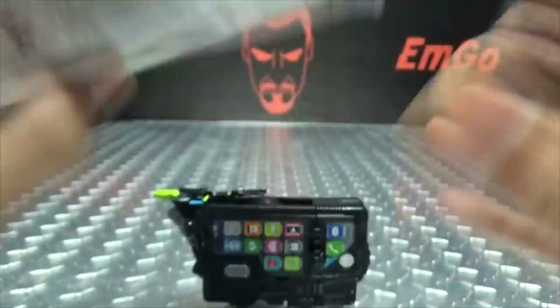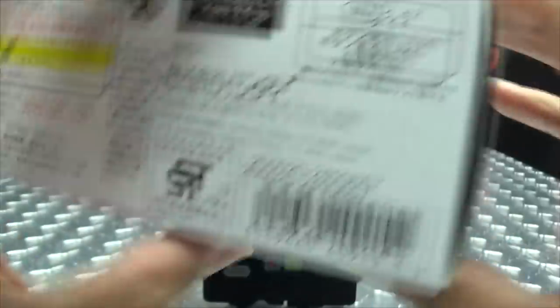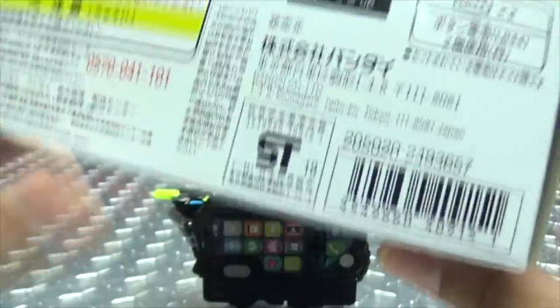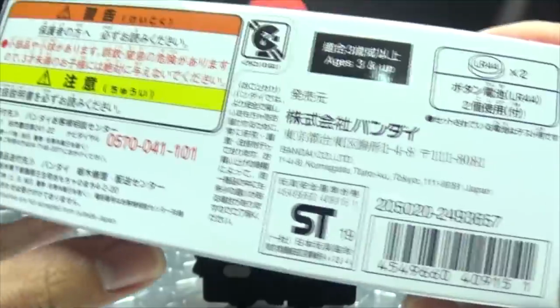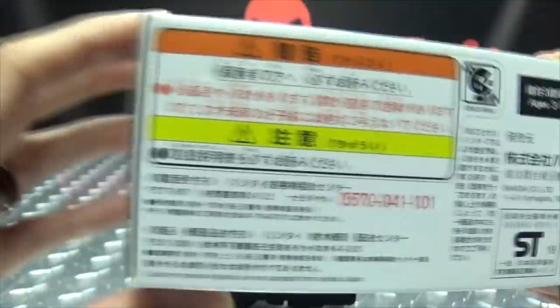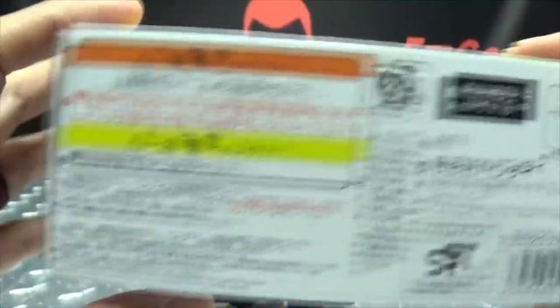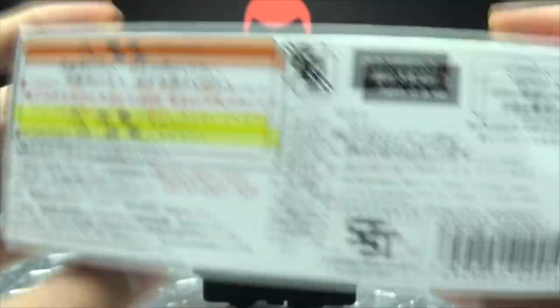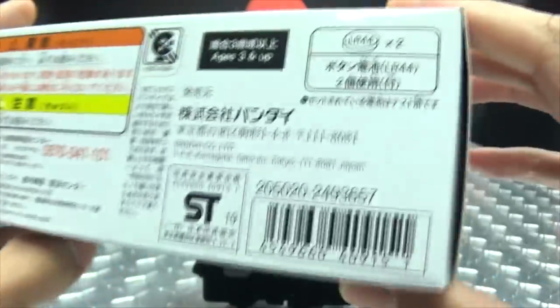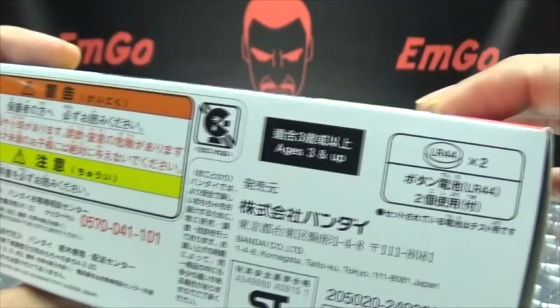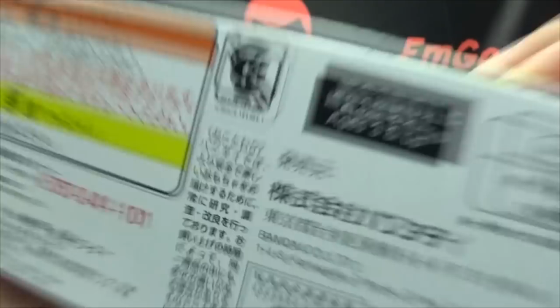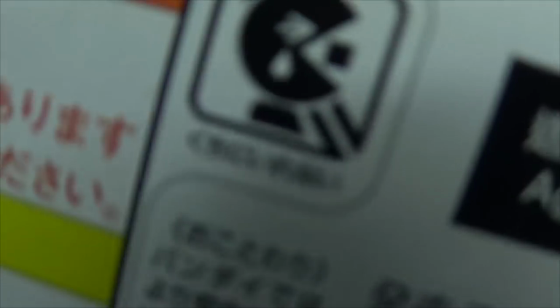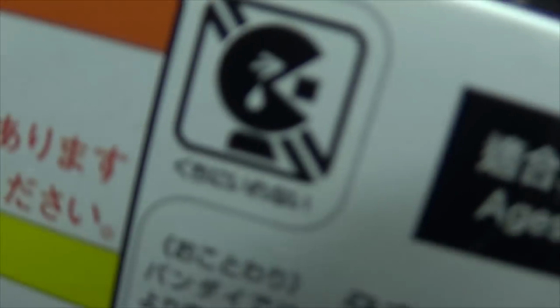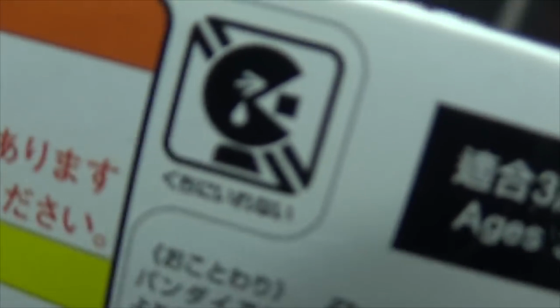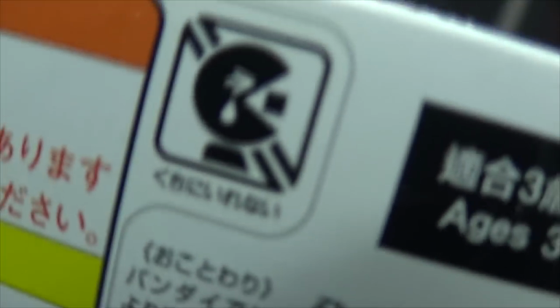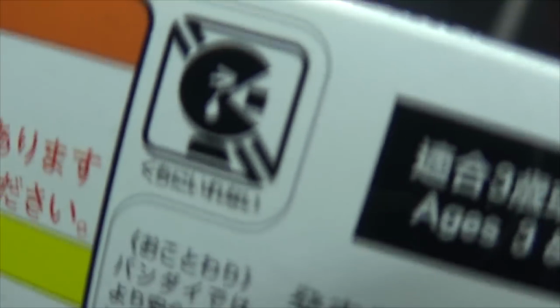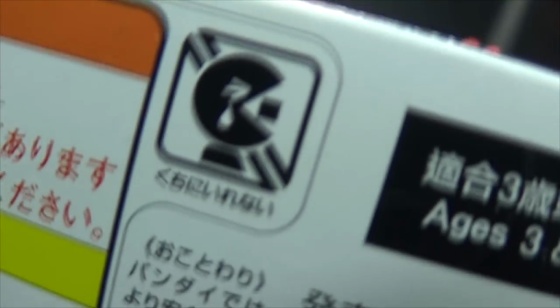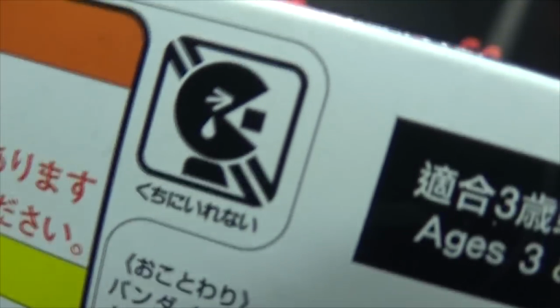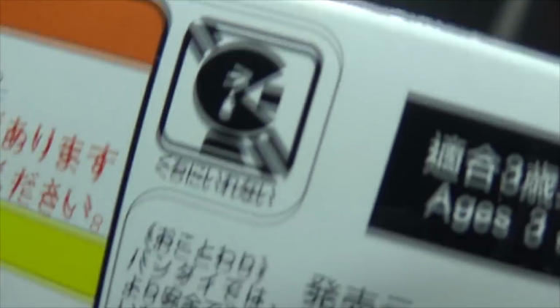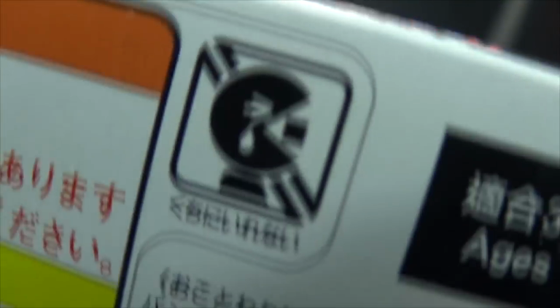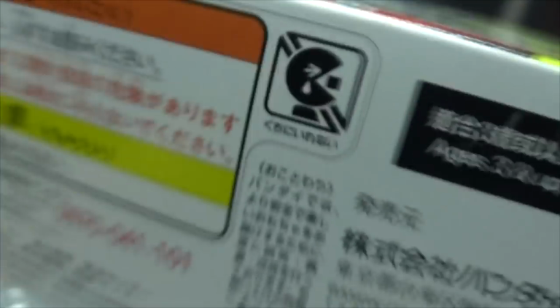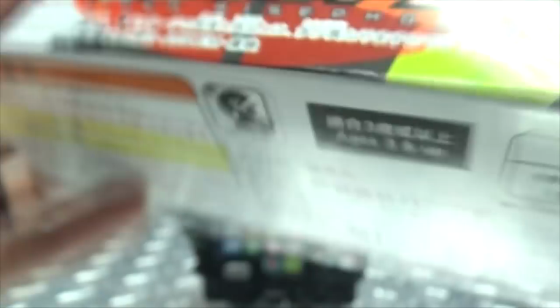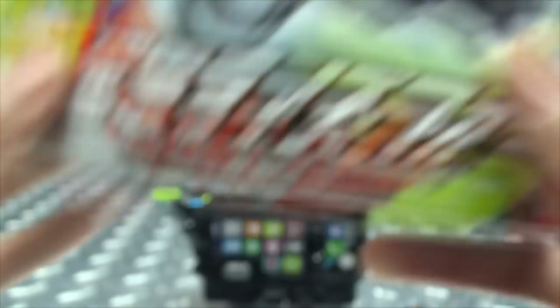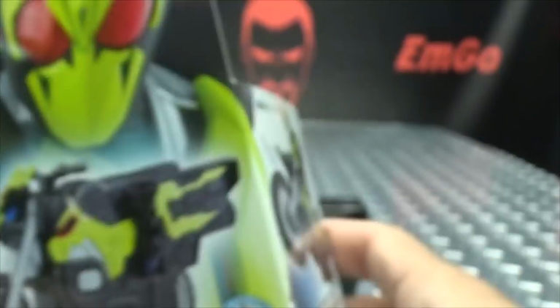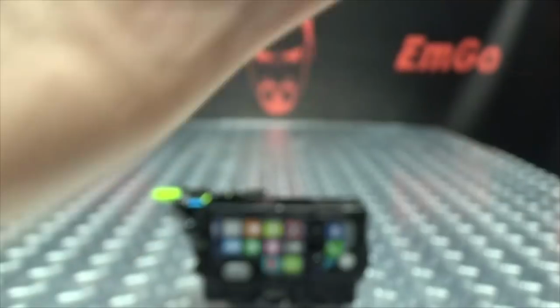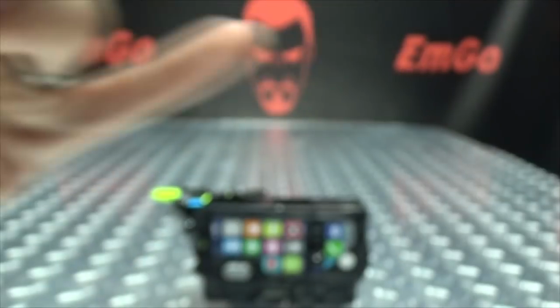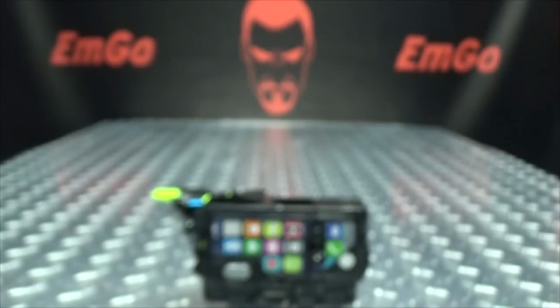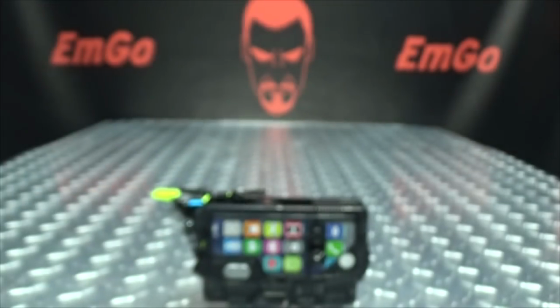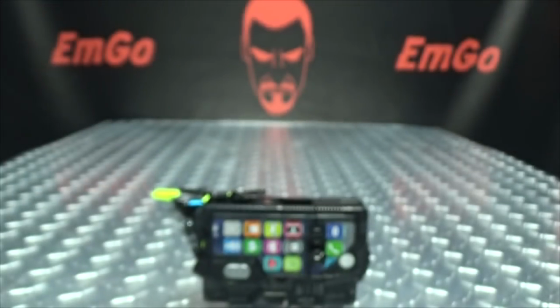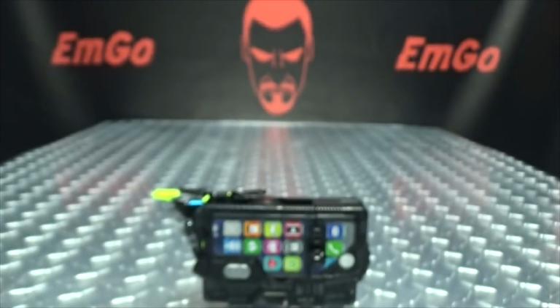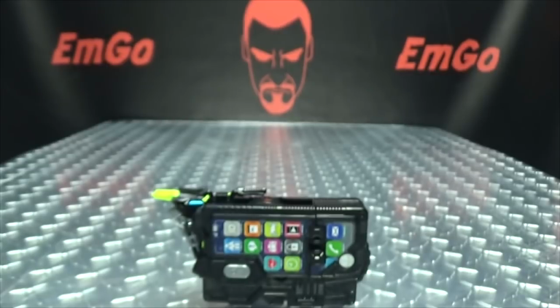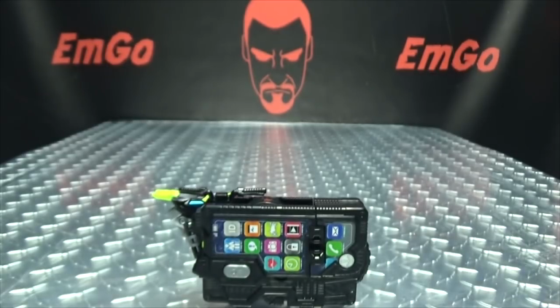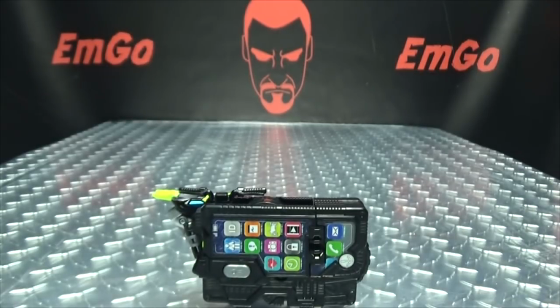Caution! On the bottom we have more things, stuff, things inside. And that's basically it for the packaging.